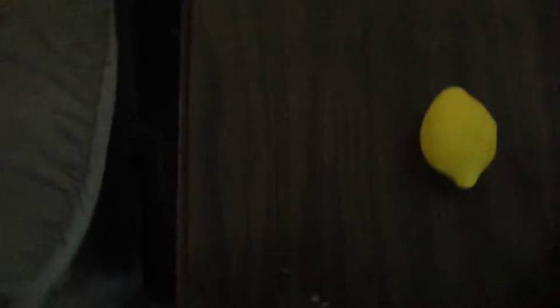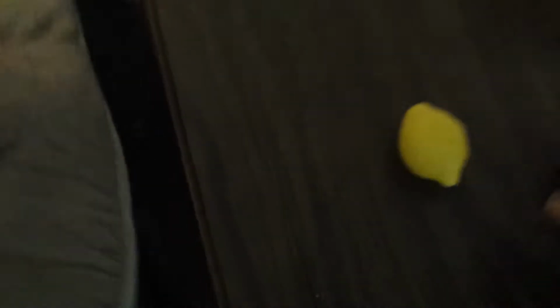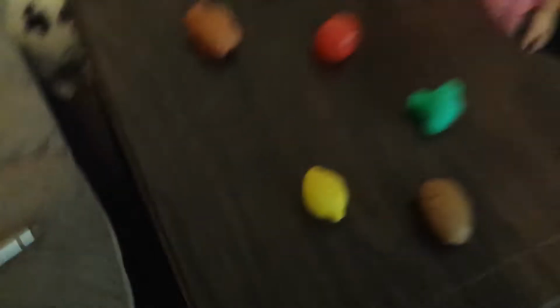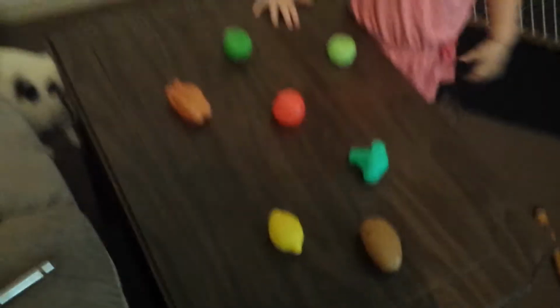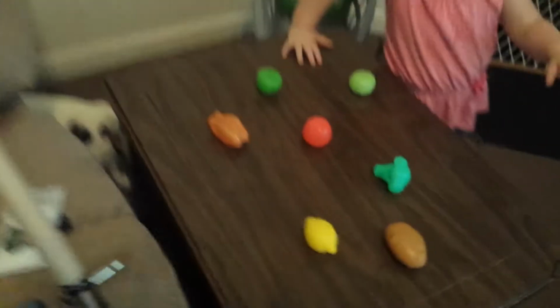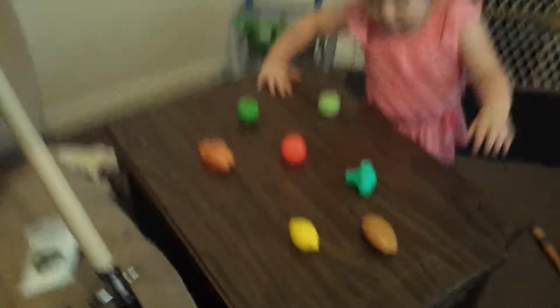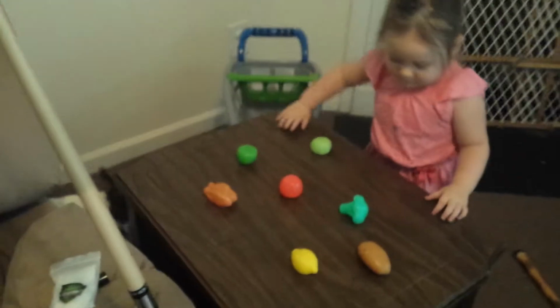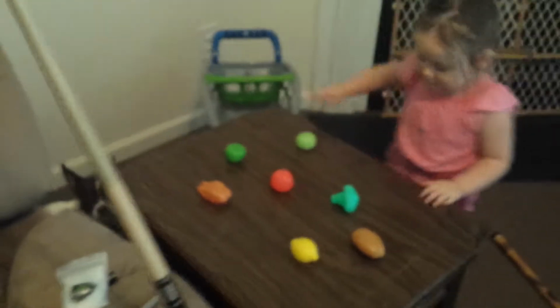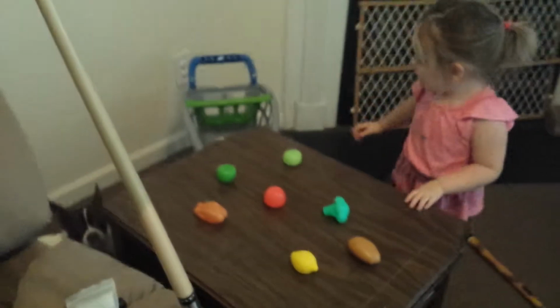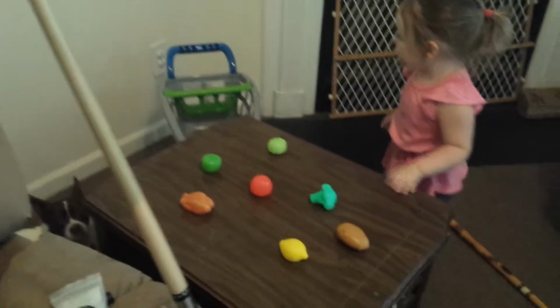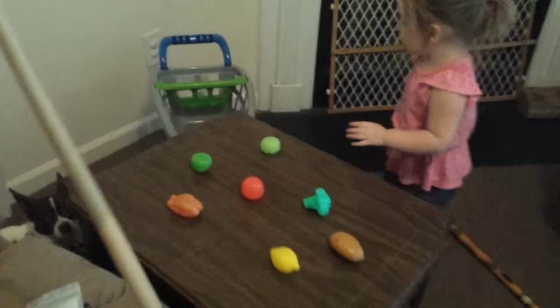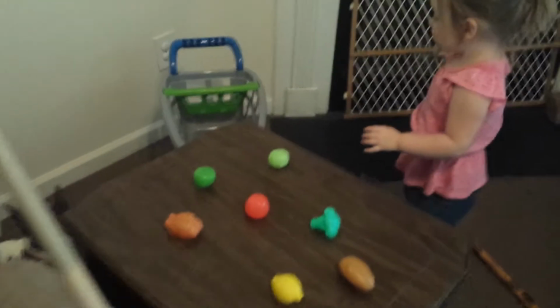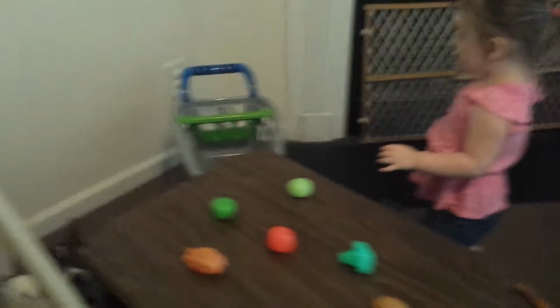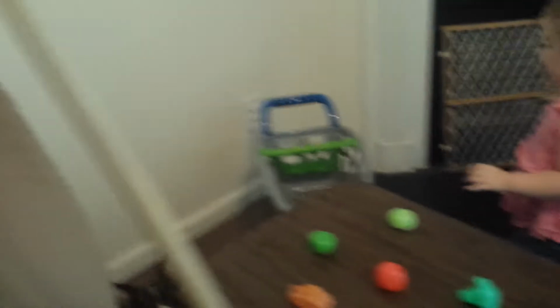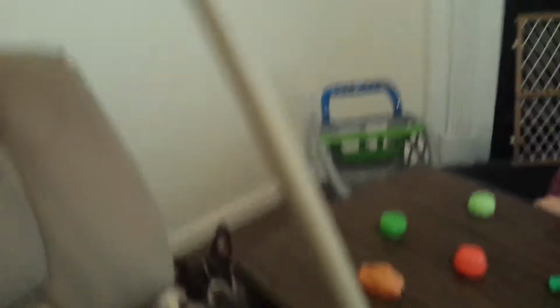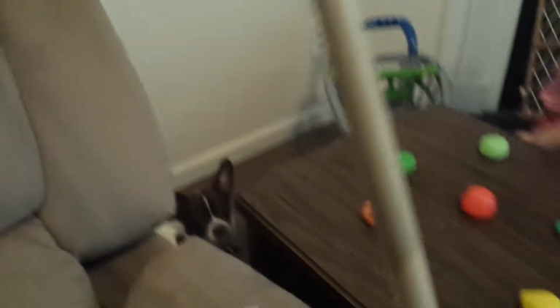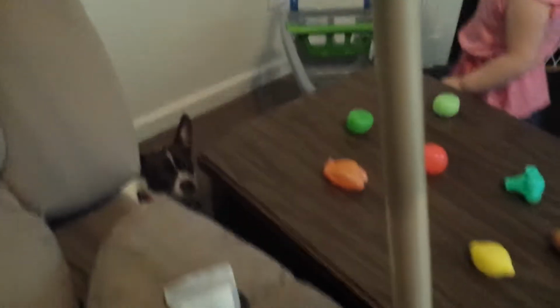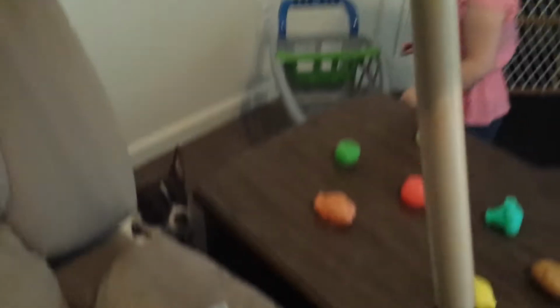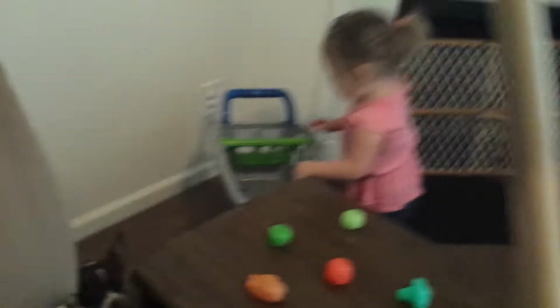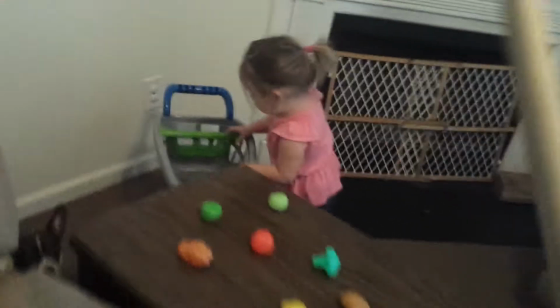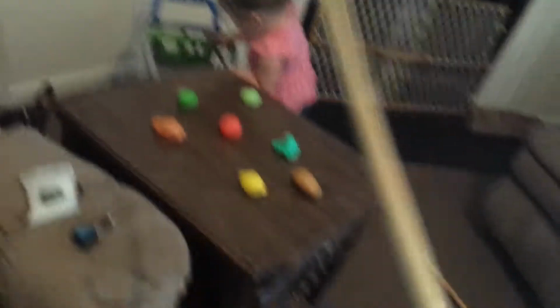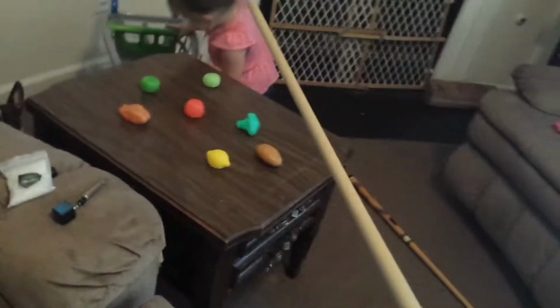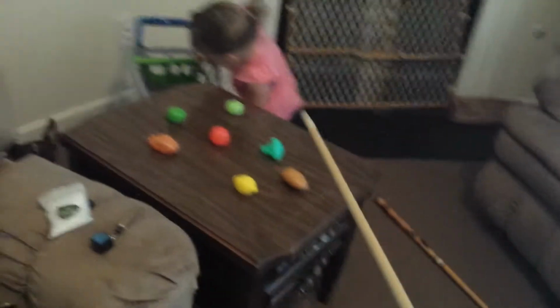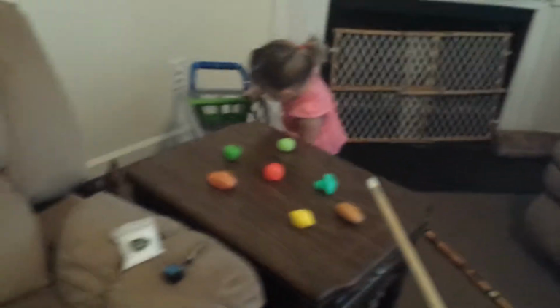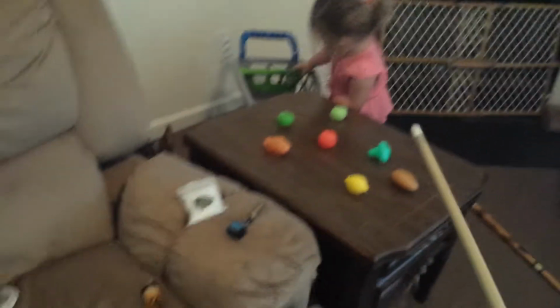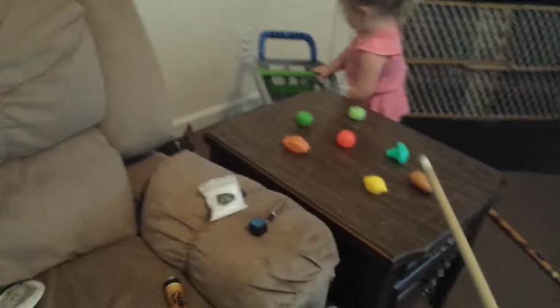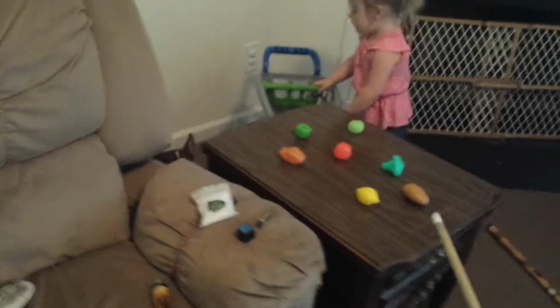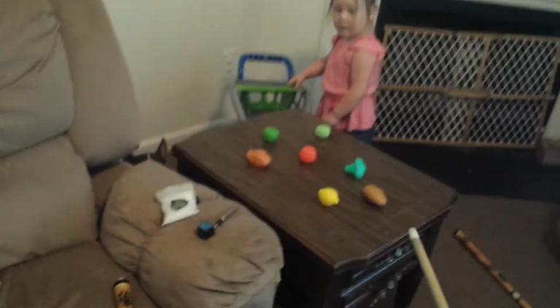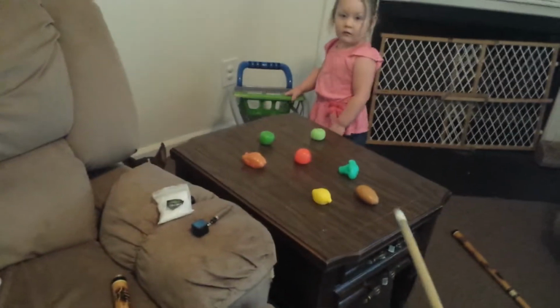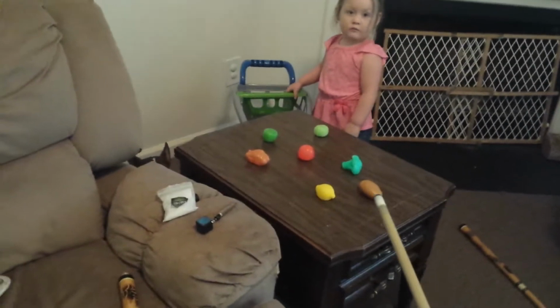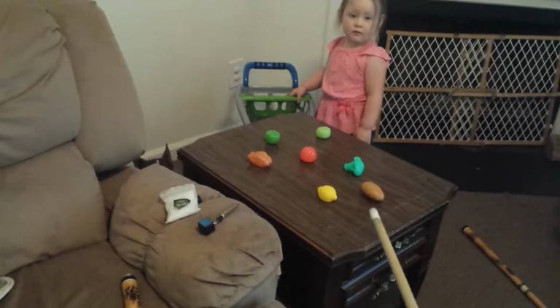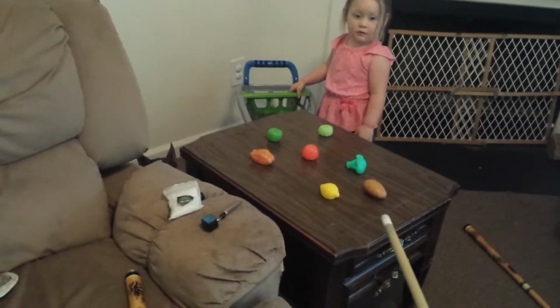Alright, get them all in the basket. Get them all in the basket. Come on, let's shoot them out. Let's hit them in there.